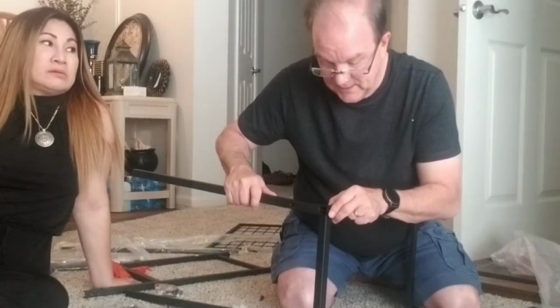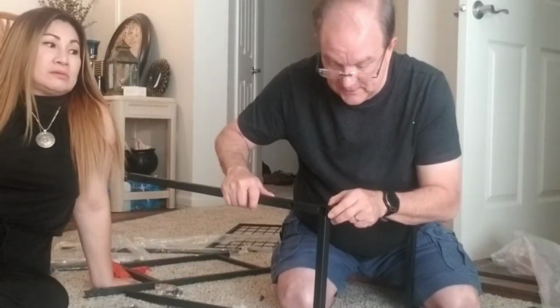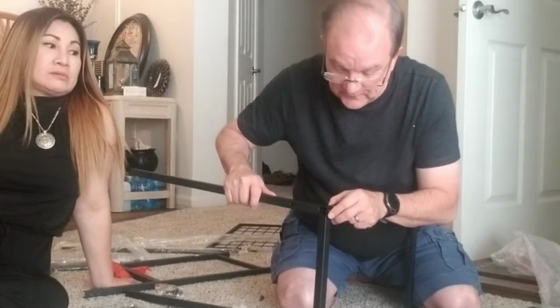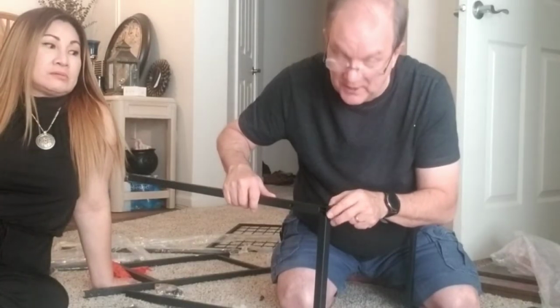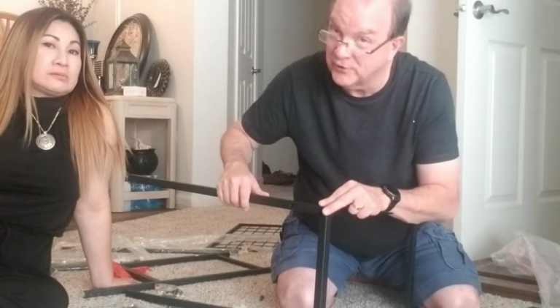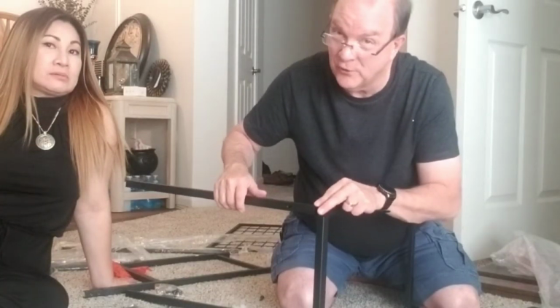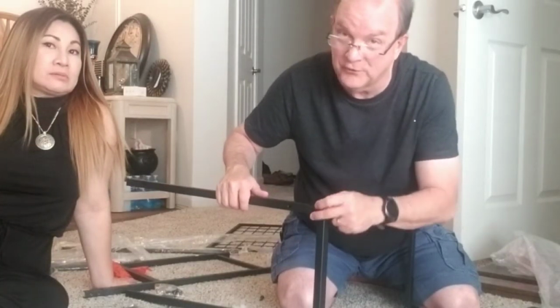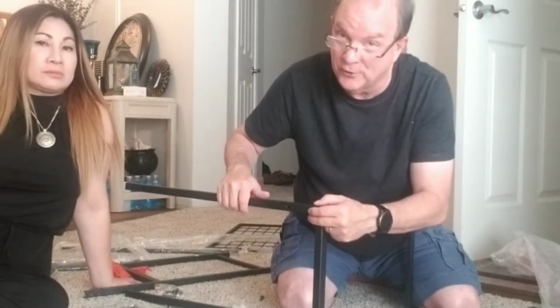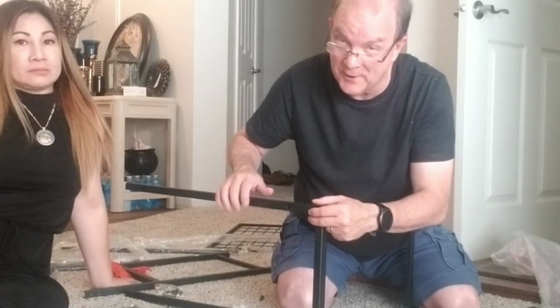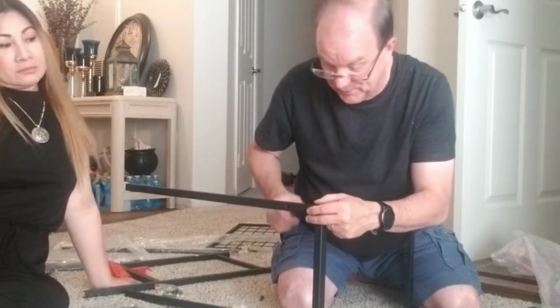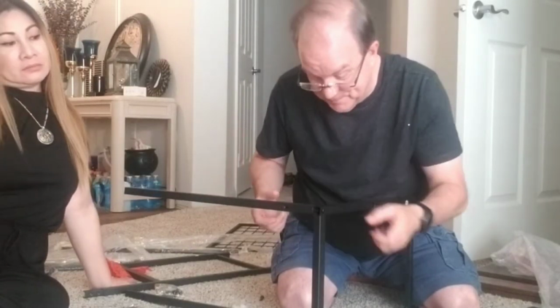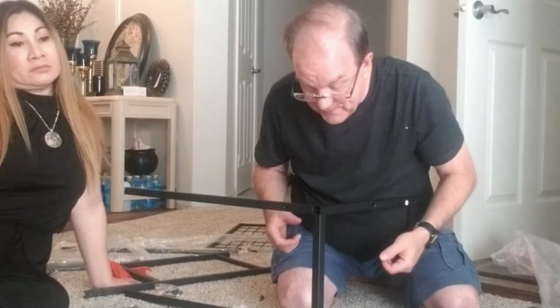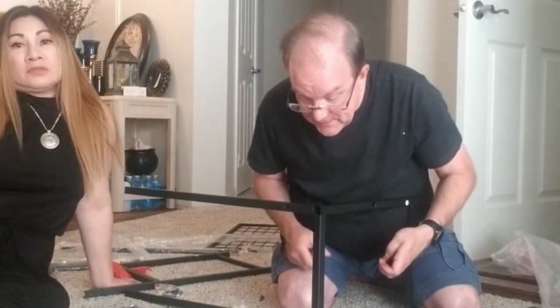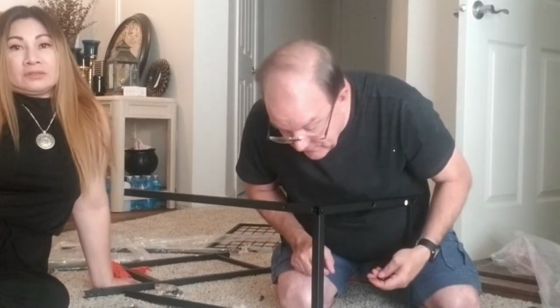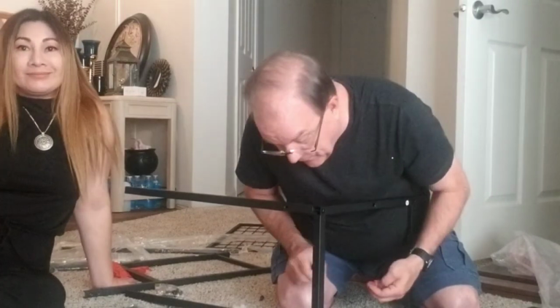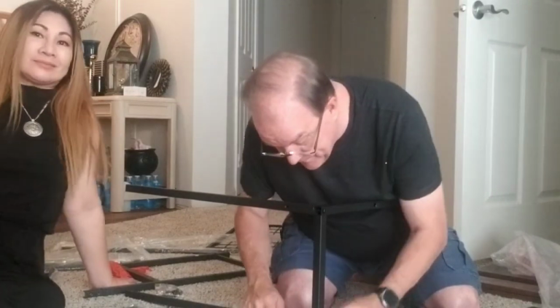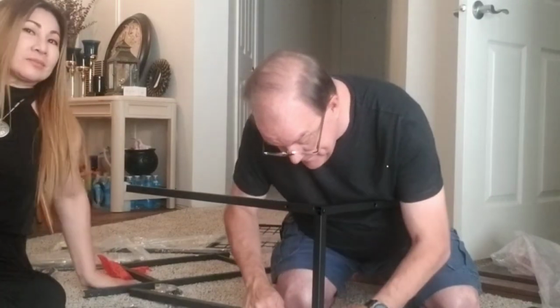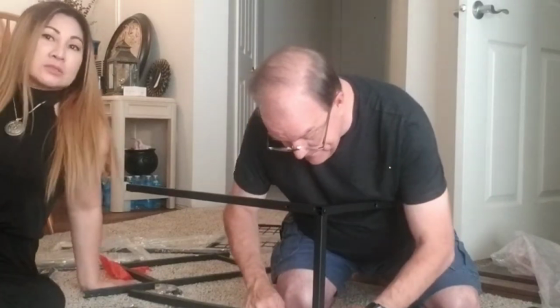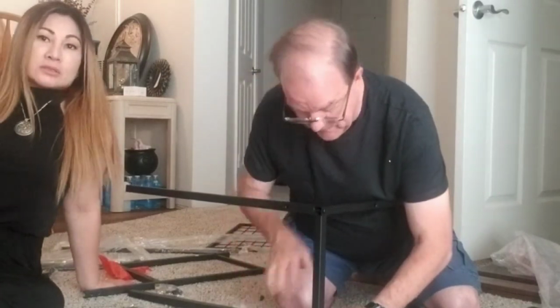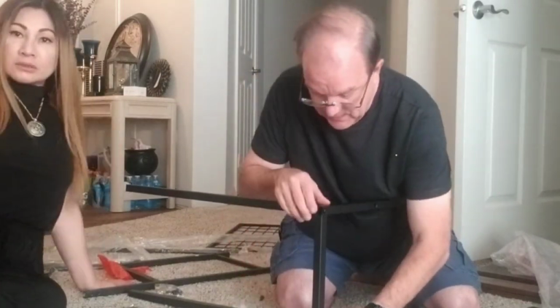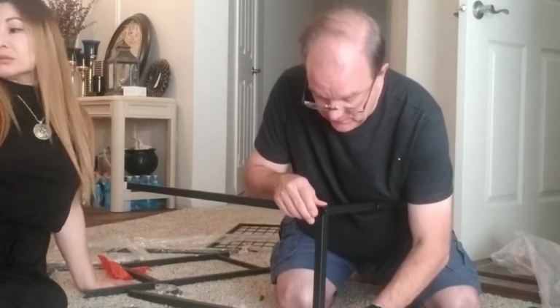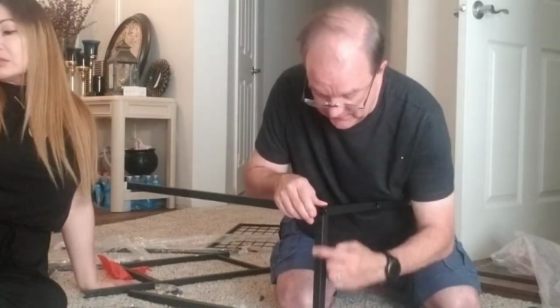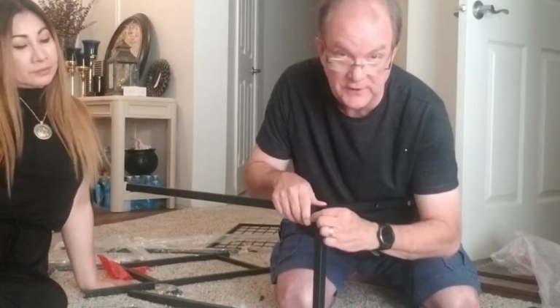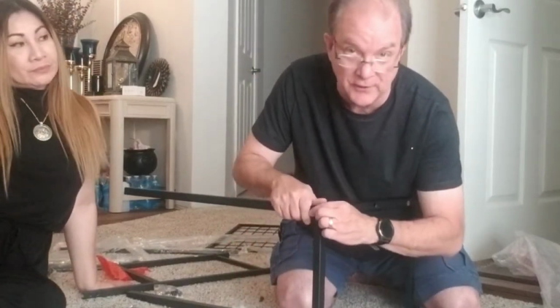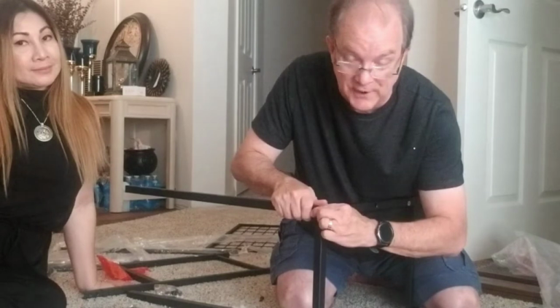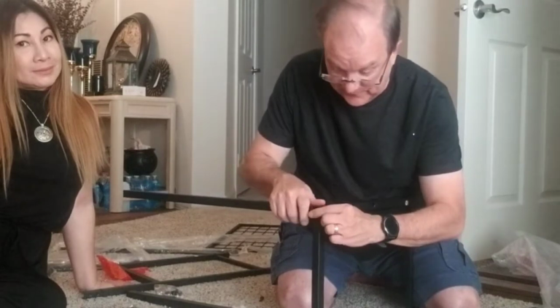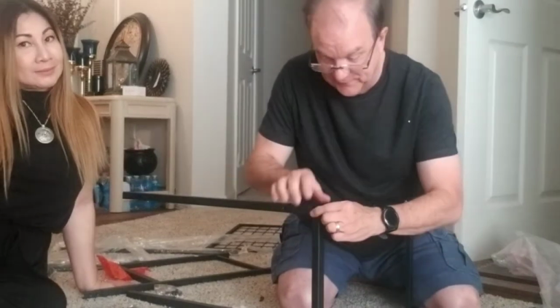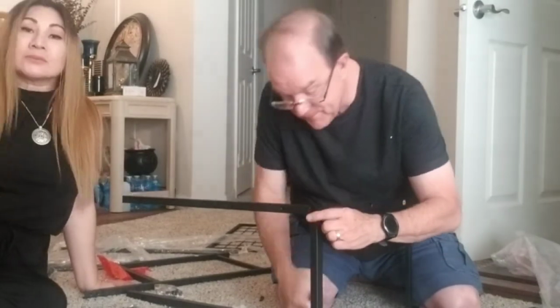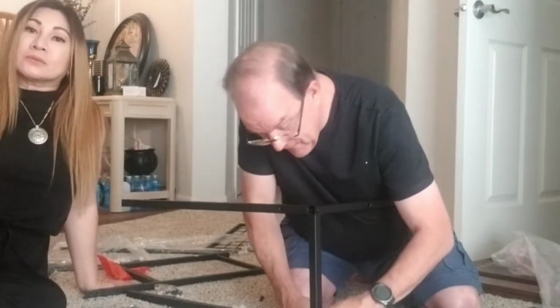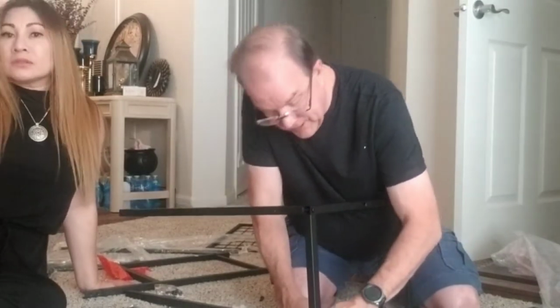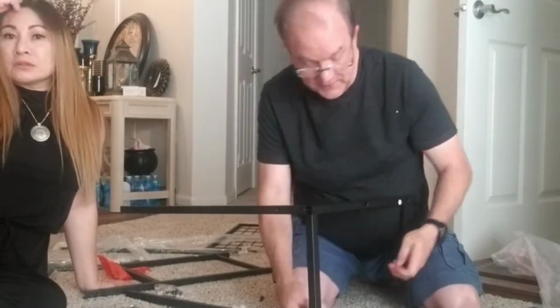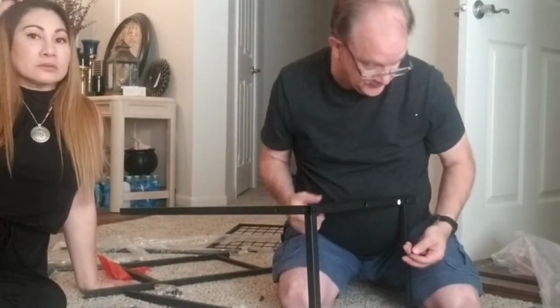They did a lousy job of drilling holes — they don't line up properly. So we're just going to have to see how it goes together first and finagle it afterwards.